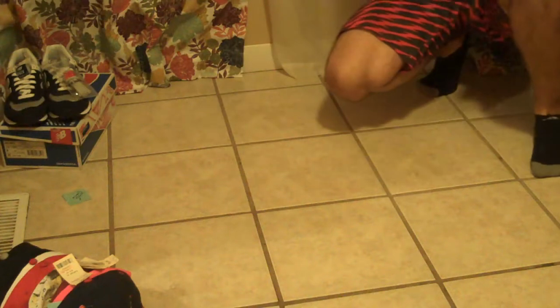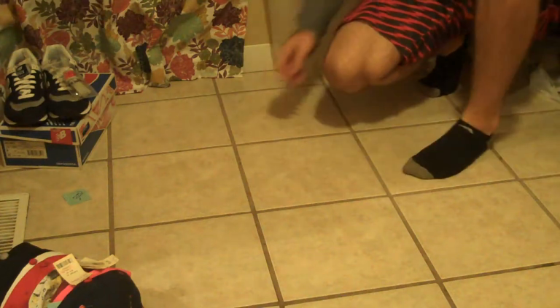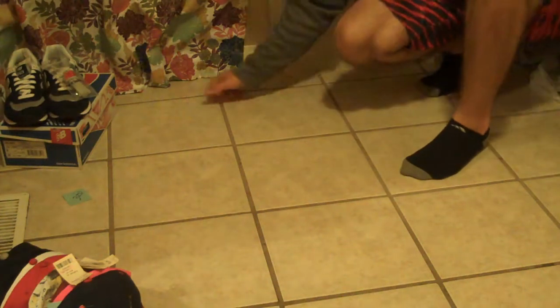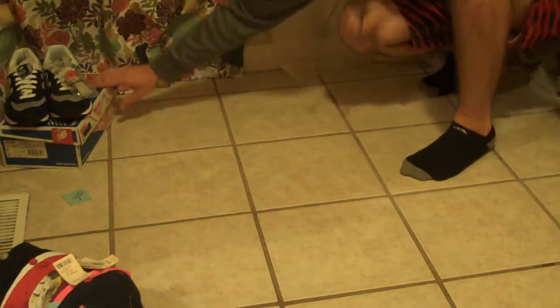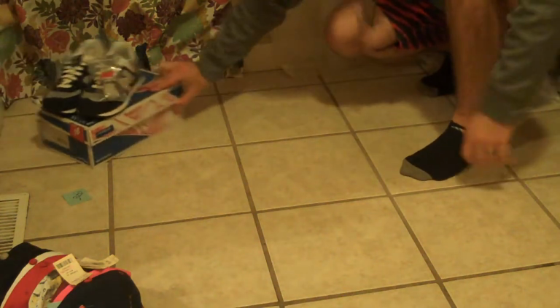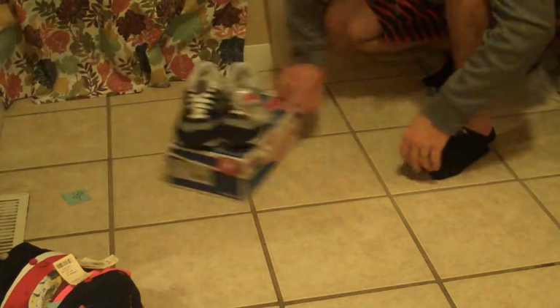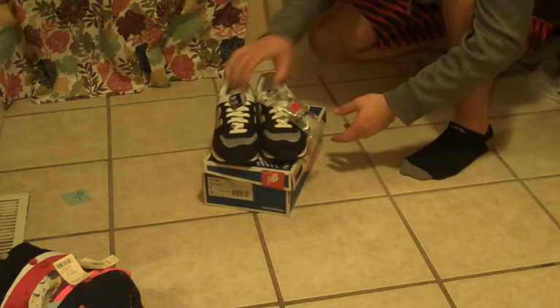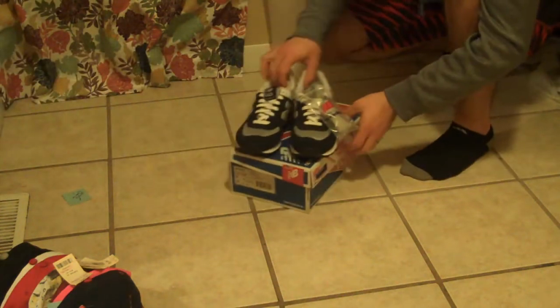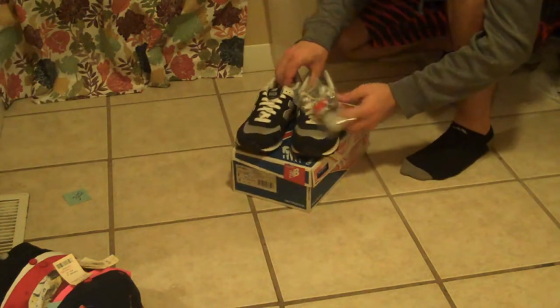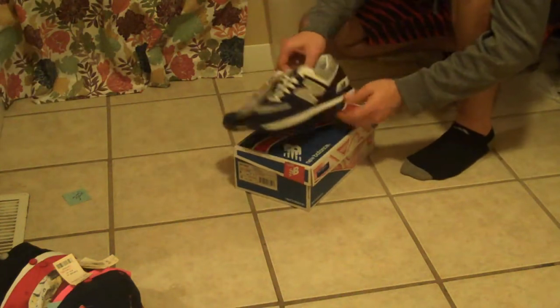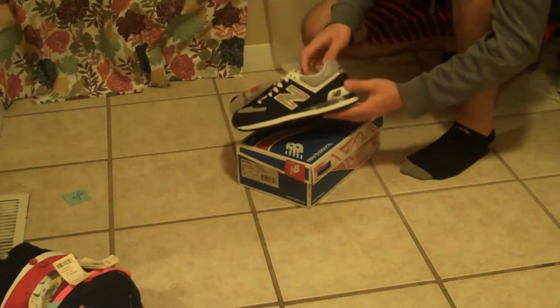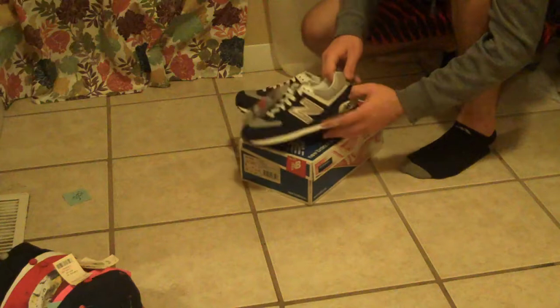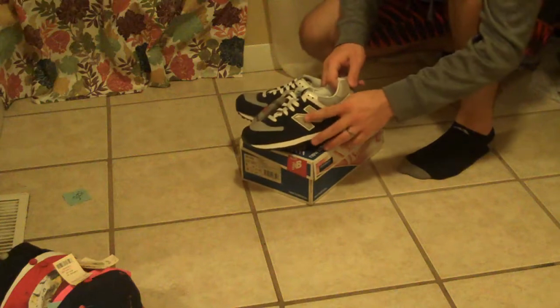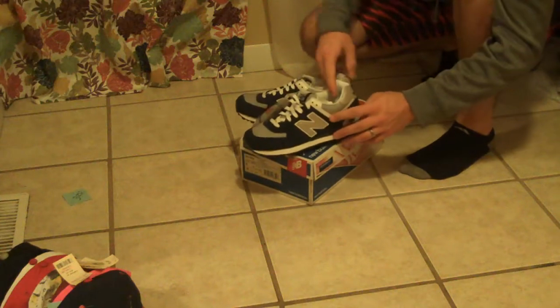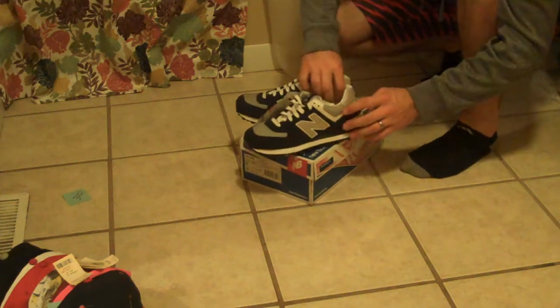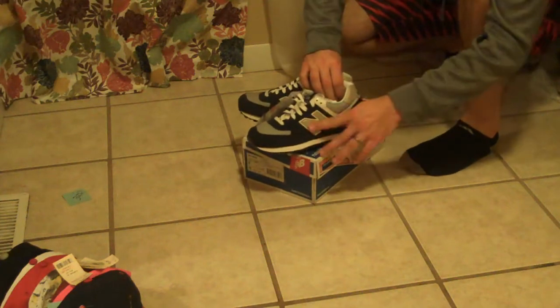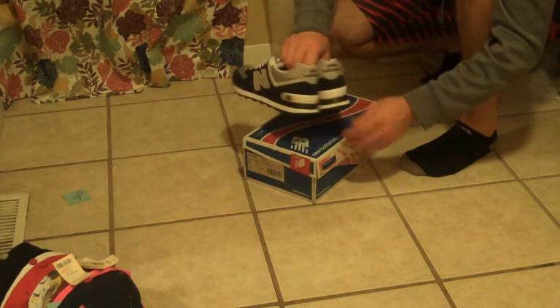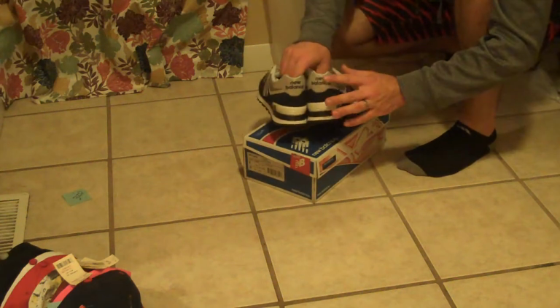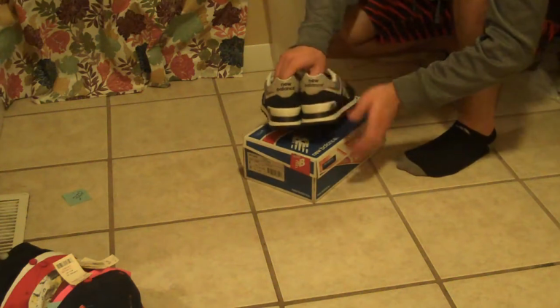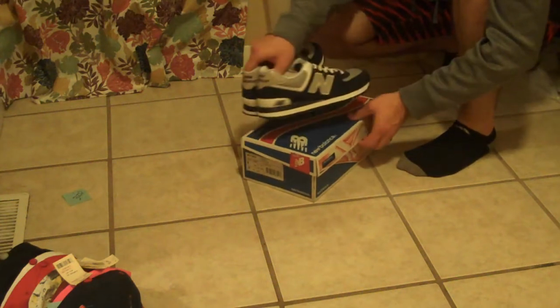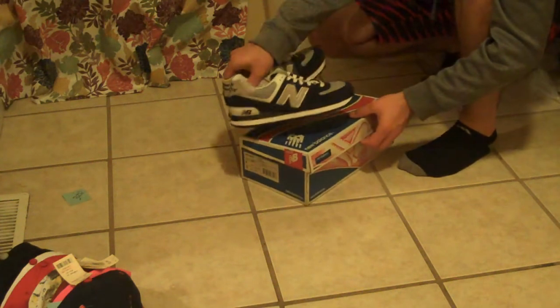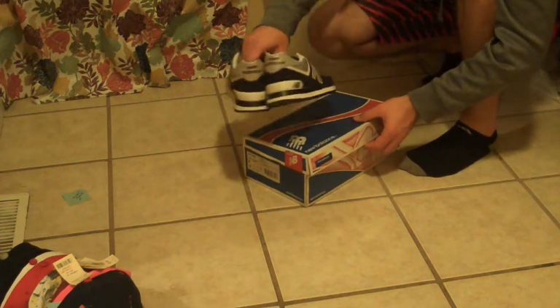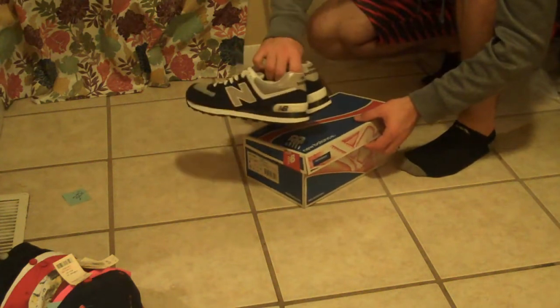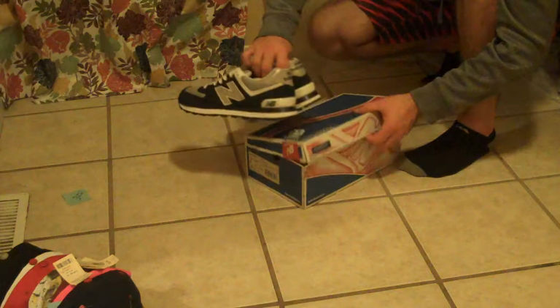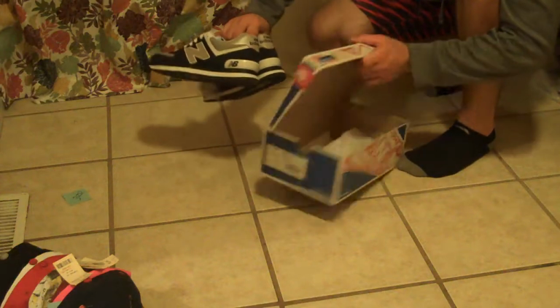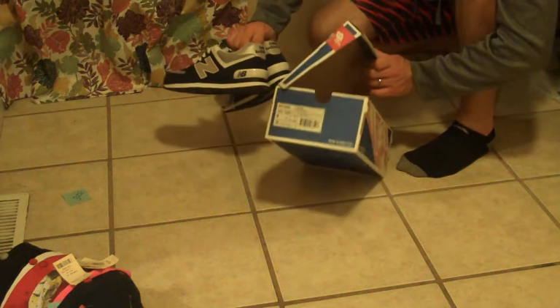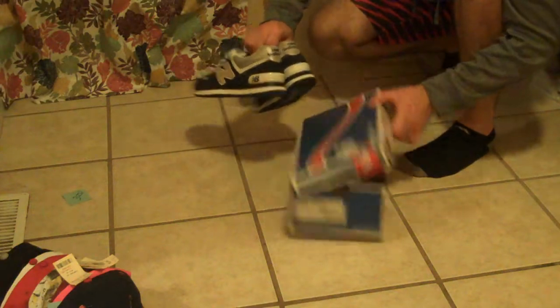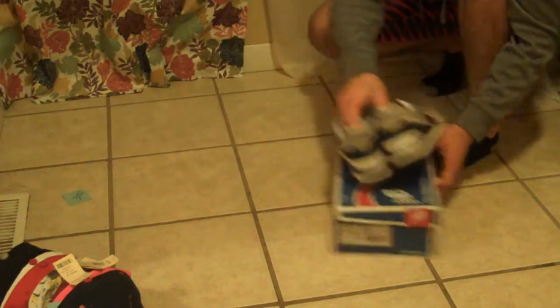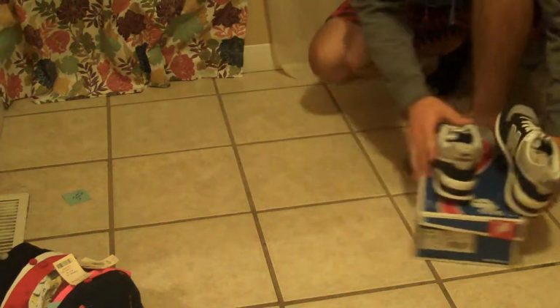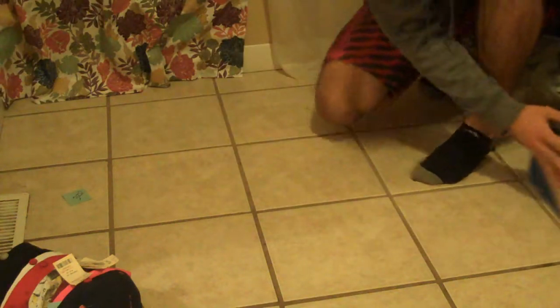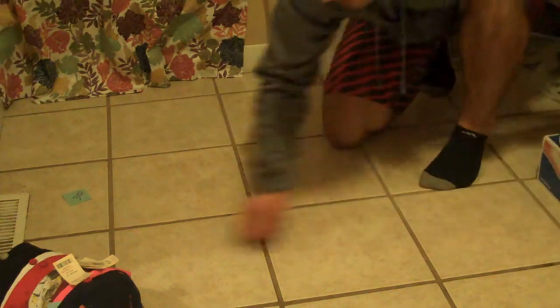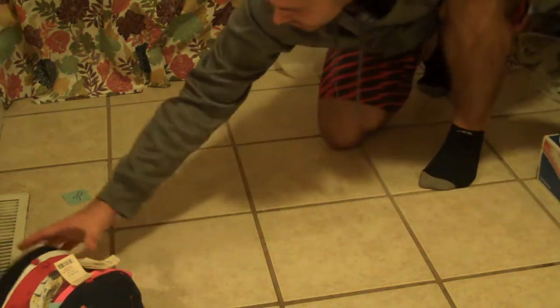Getting into the kicks — a deadstock, brand new pair of New Balance 574s with 3M on the N logo and on the back. Size 8.